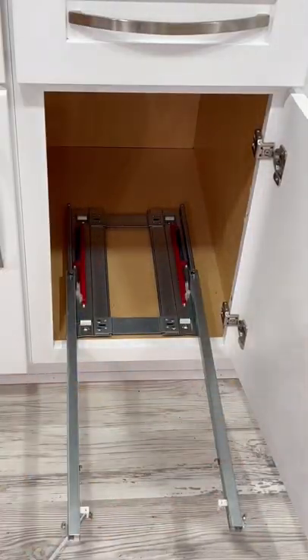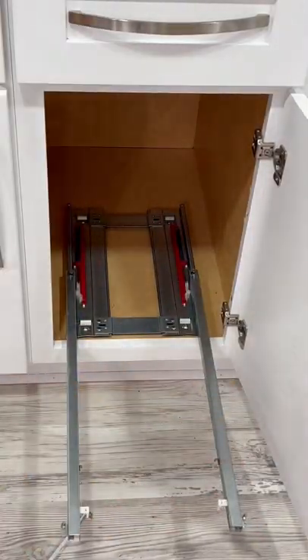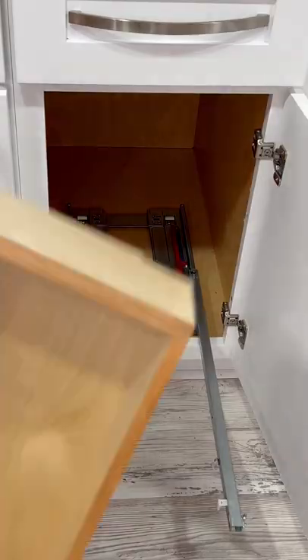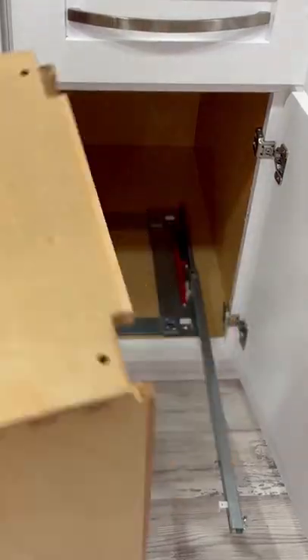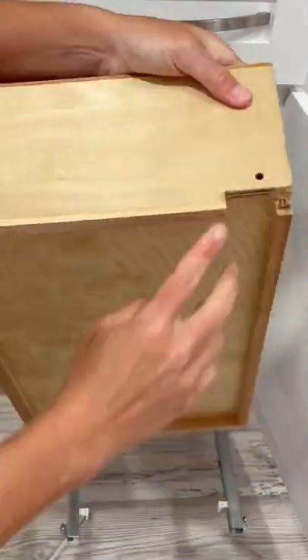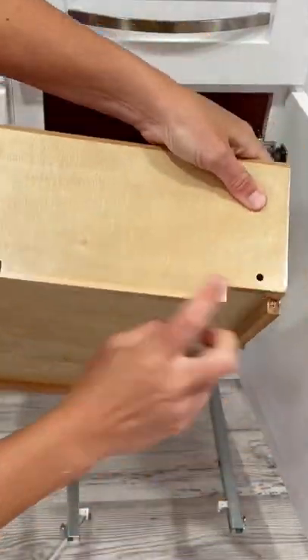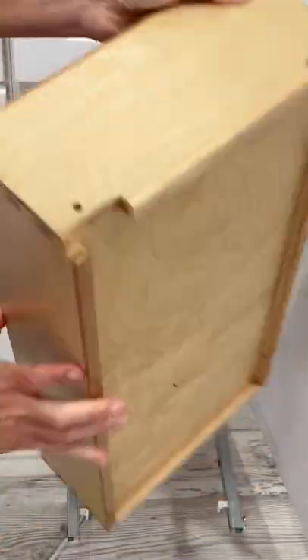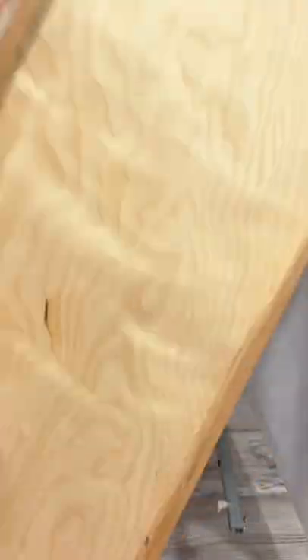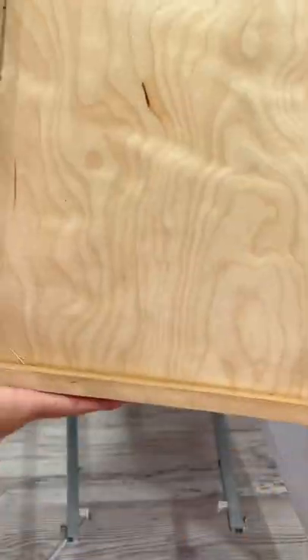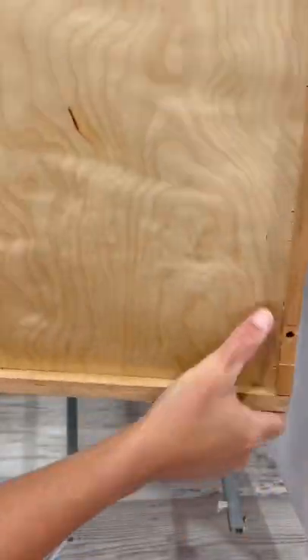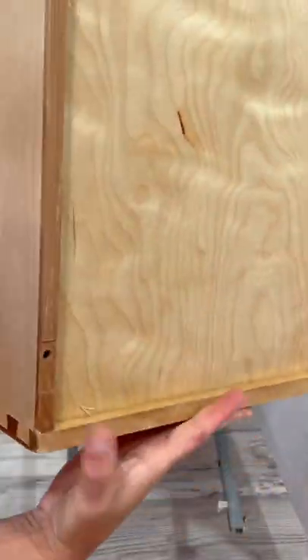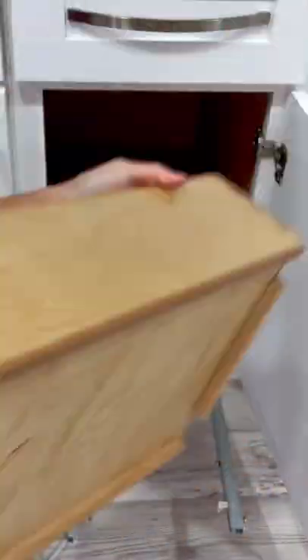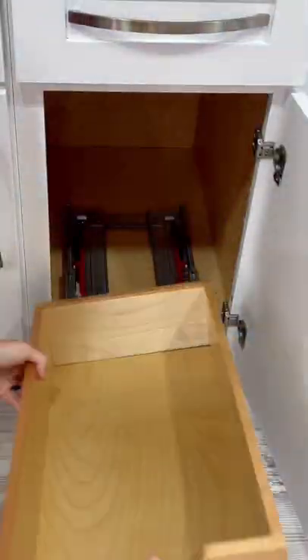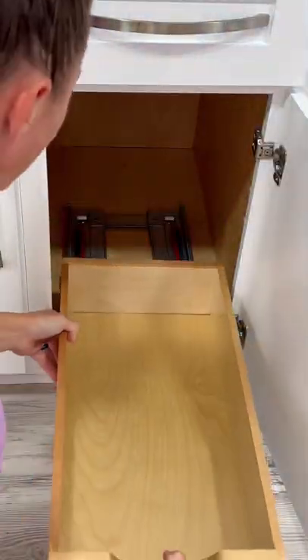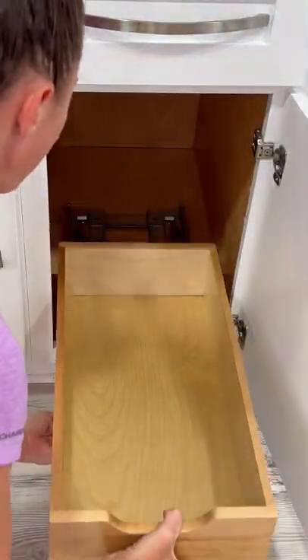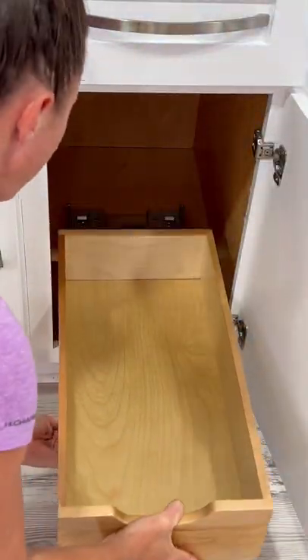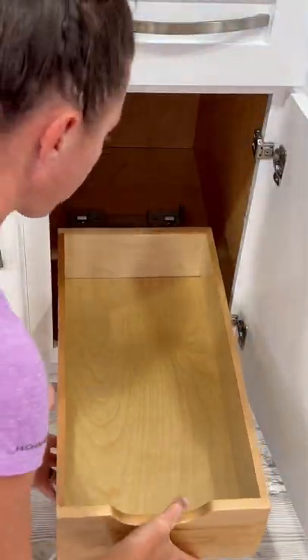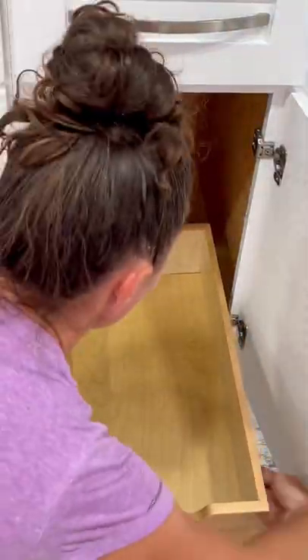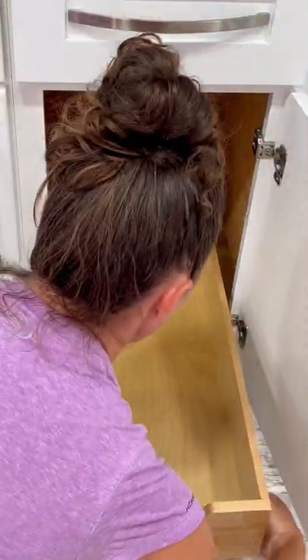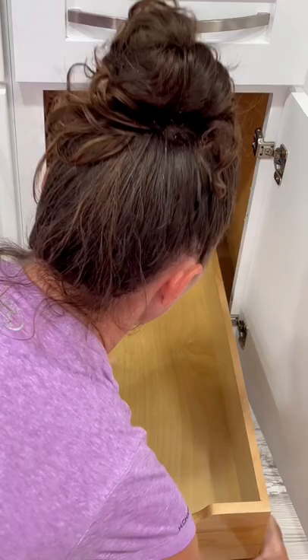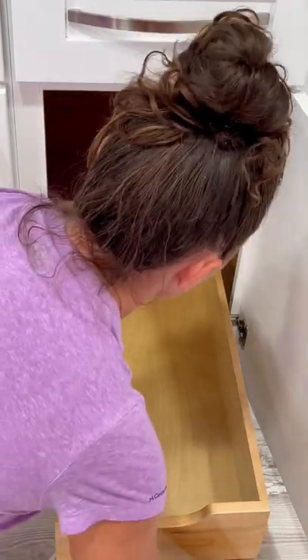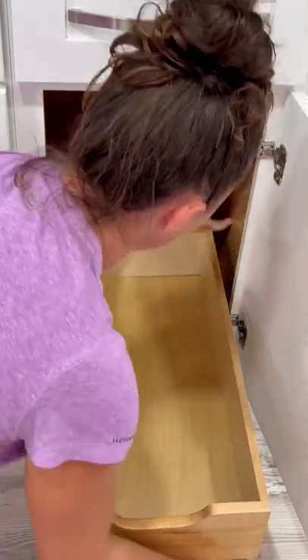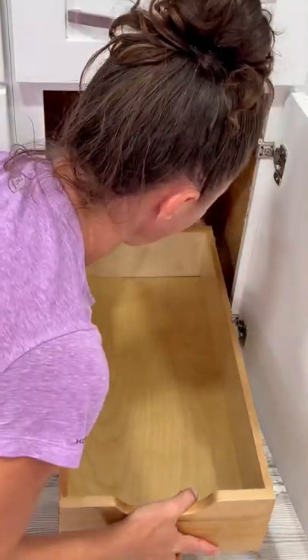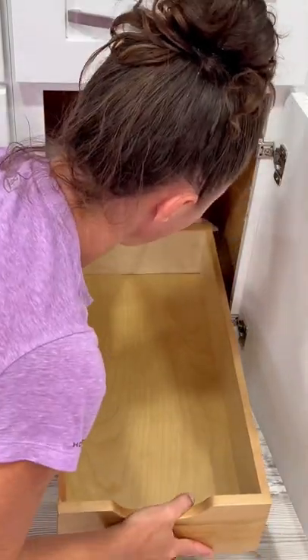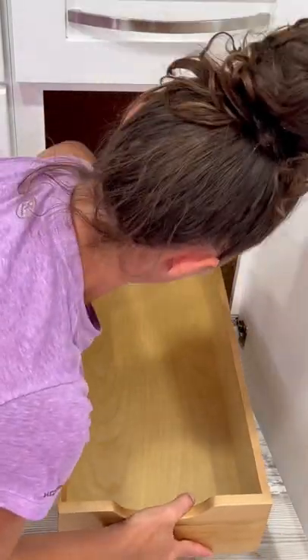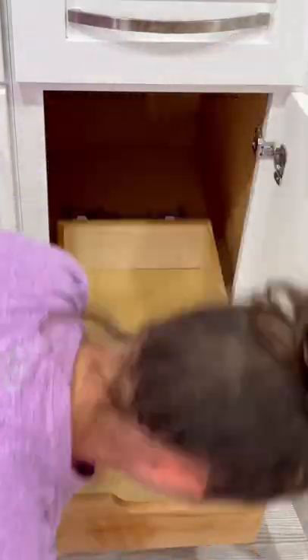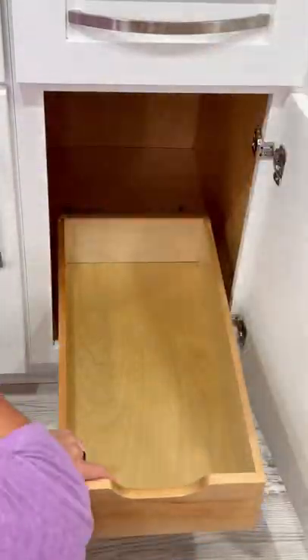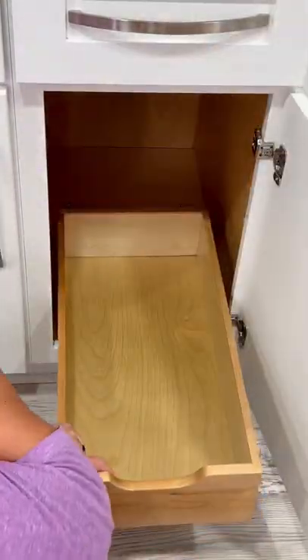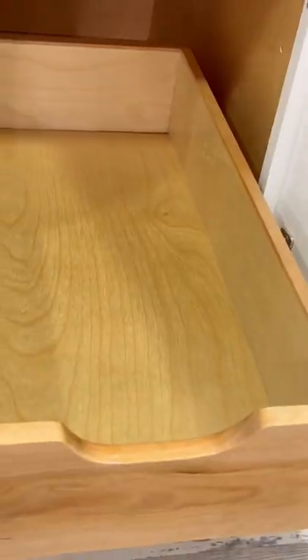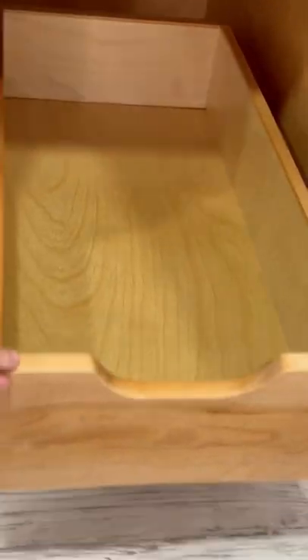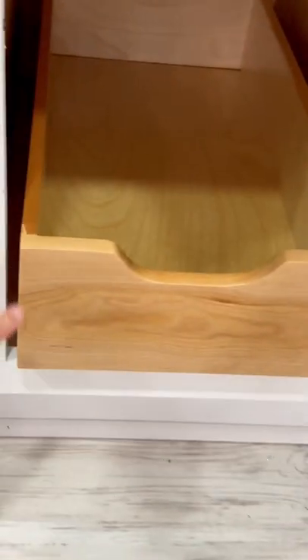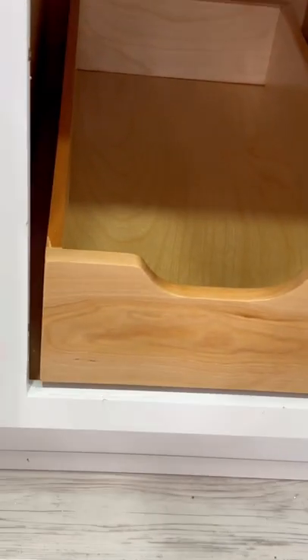I was so impressed by the quality of the actual drawer. There are pre-drilled holes and the hinges just slide right into there. Super easy to attach, and I love the fact that it's soft close.